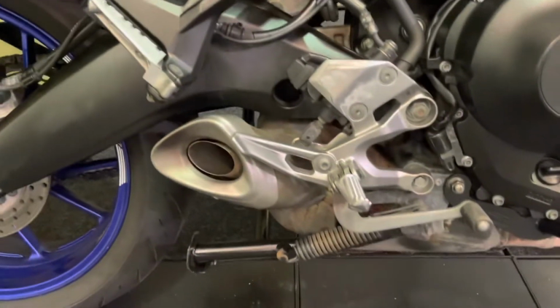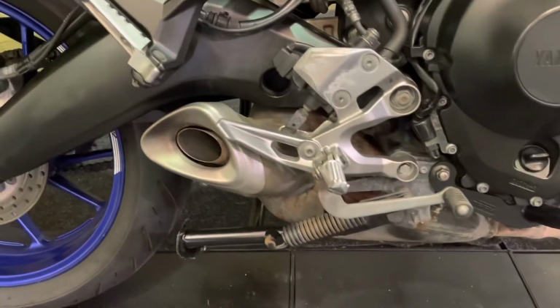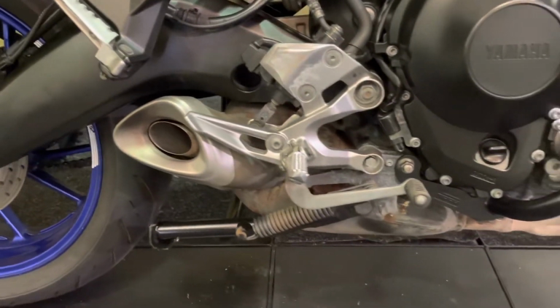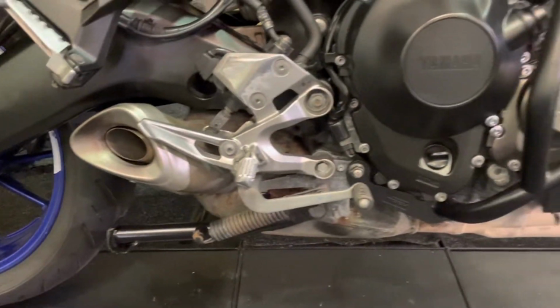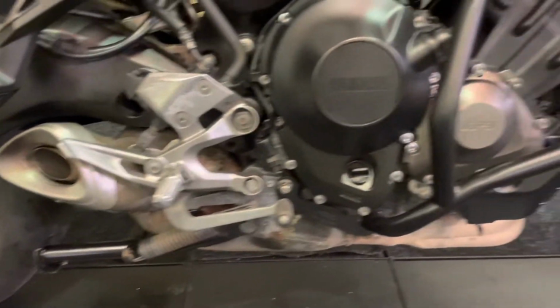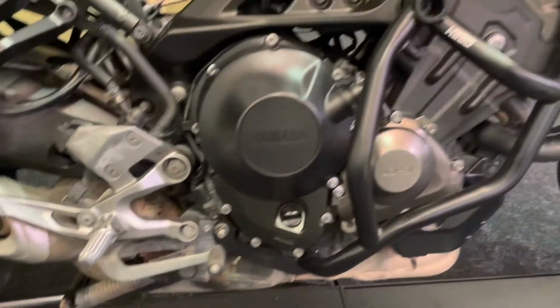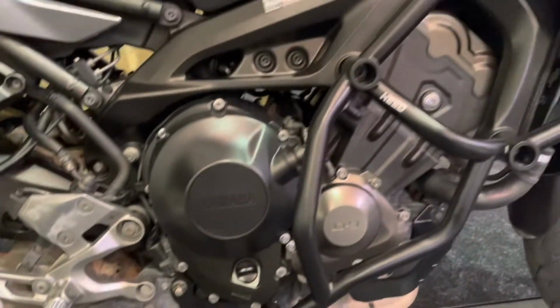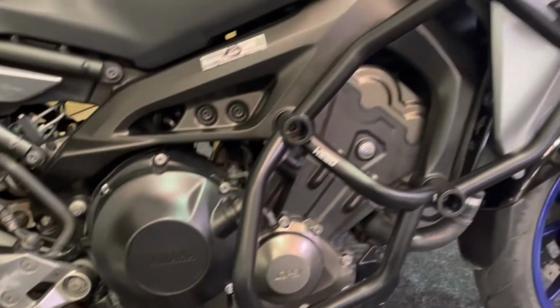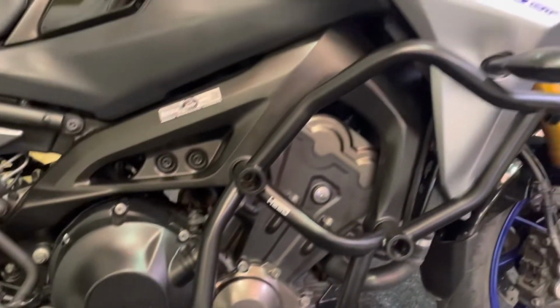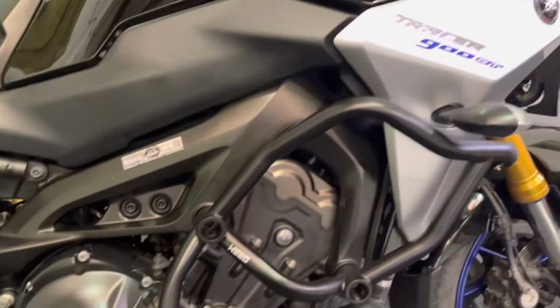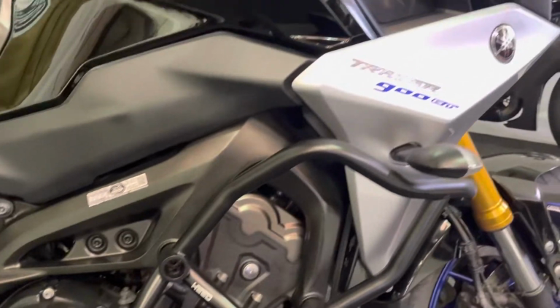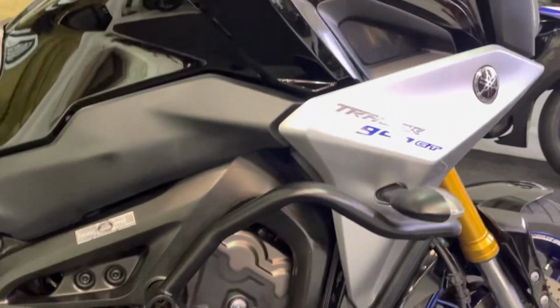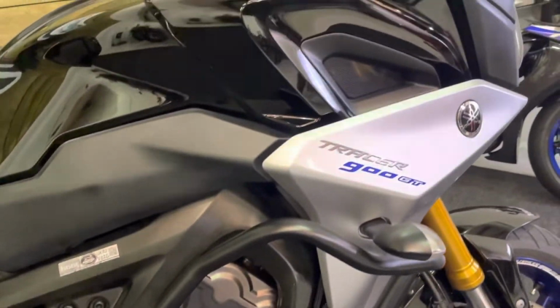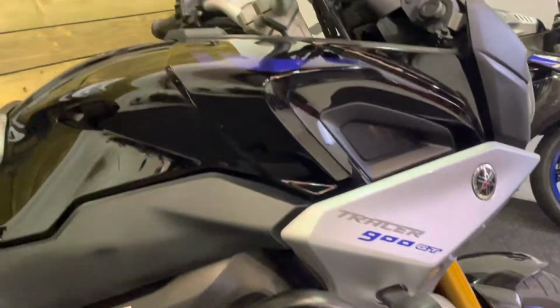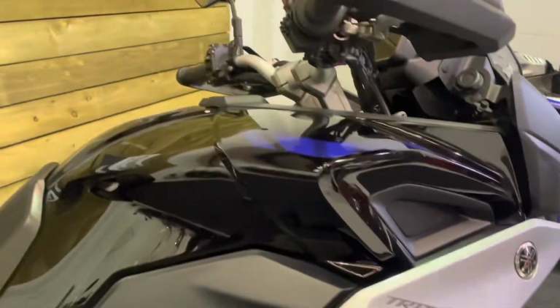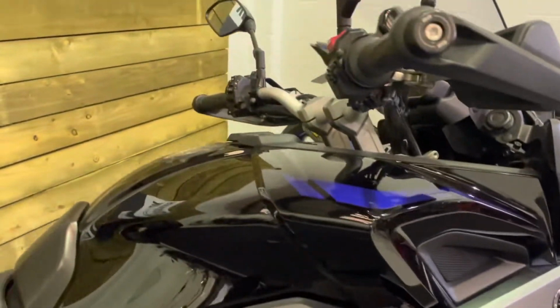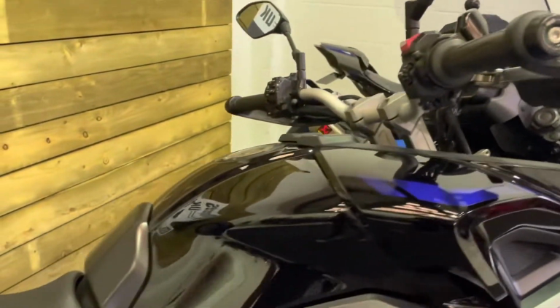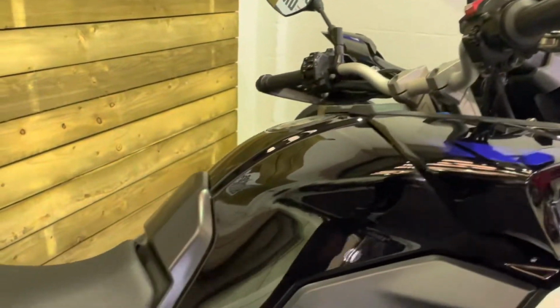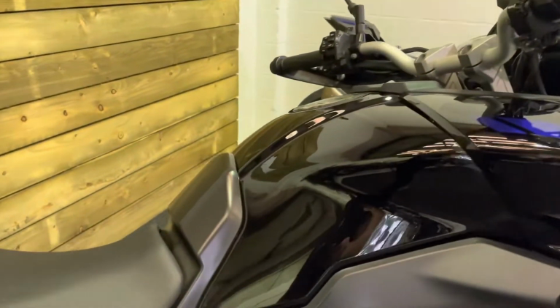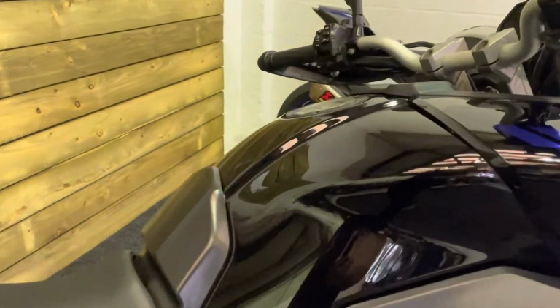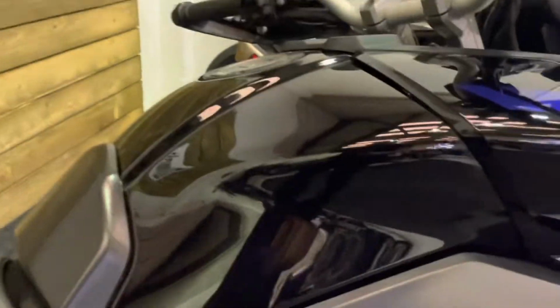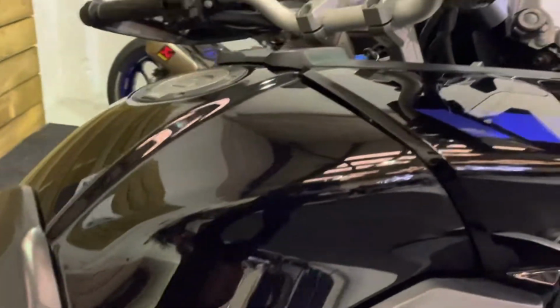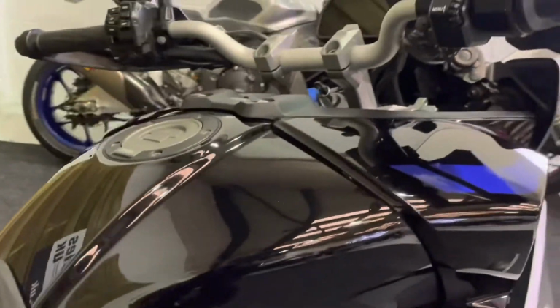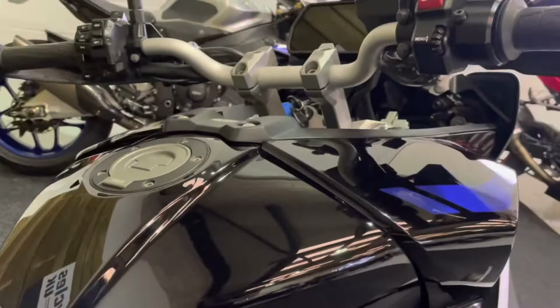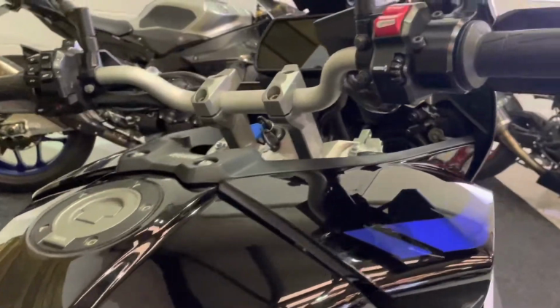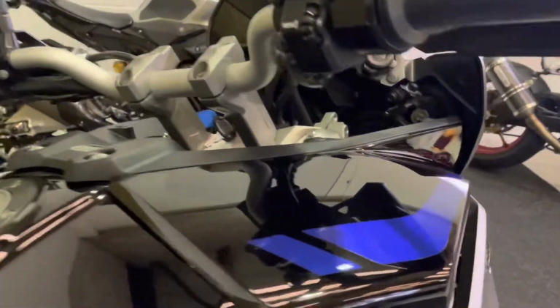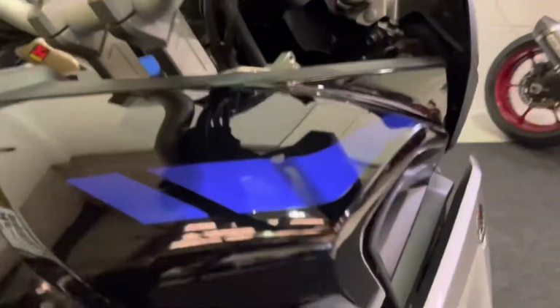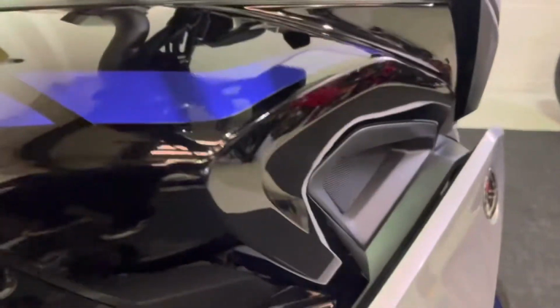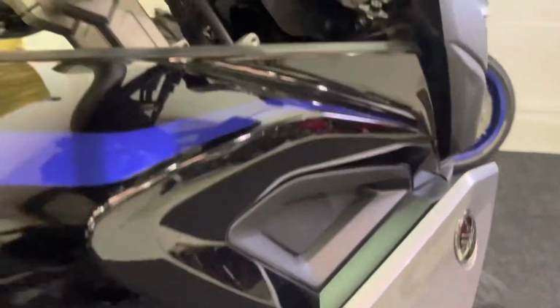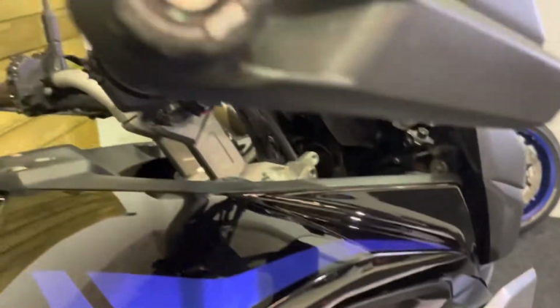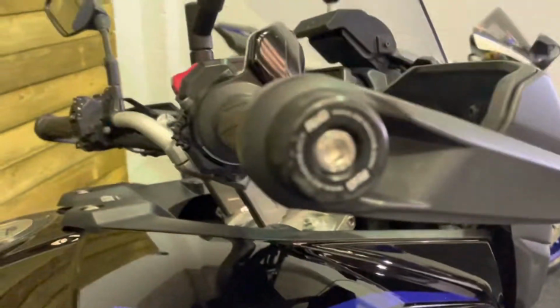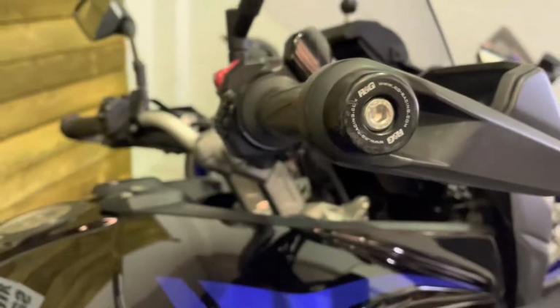The bike also benefits from a centre stand and full length engine guards. All the bodywork is in great condition. It comes in the black and silver colour scheme, which I think looks fantastic on this bike.